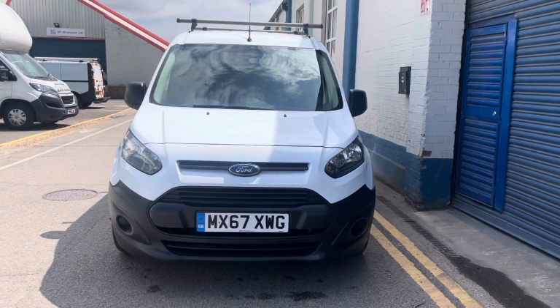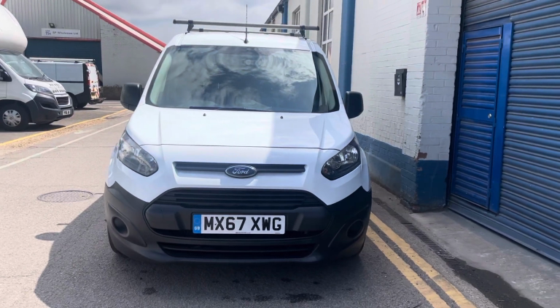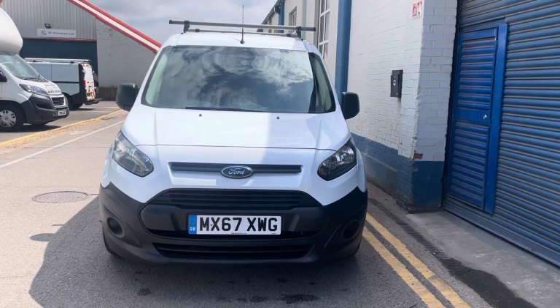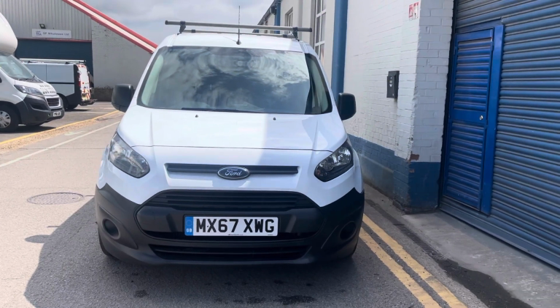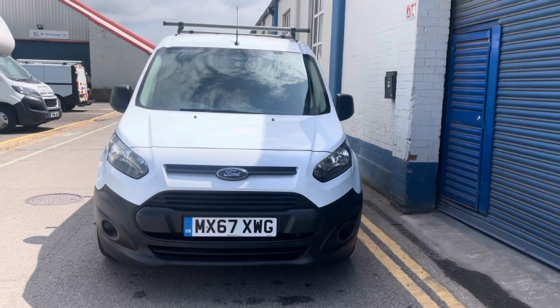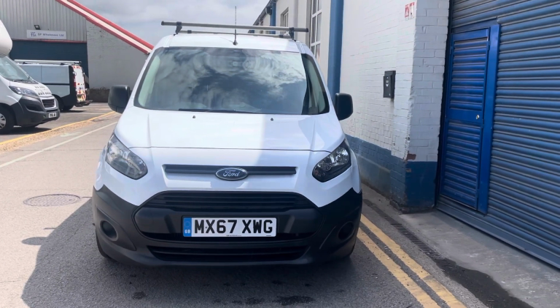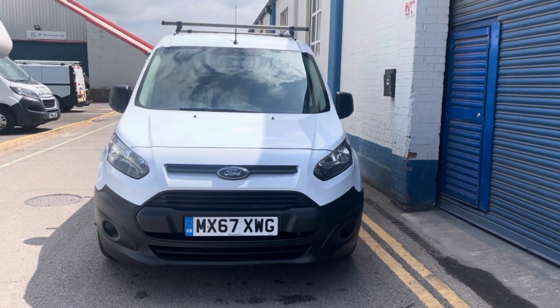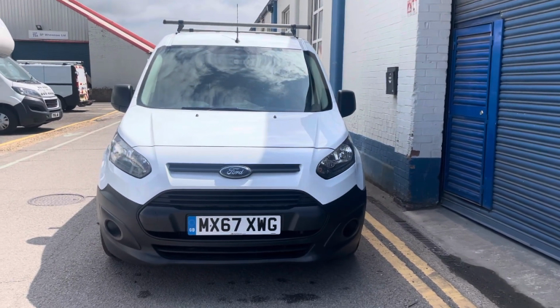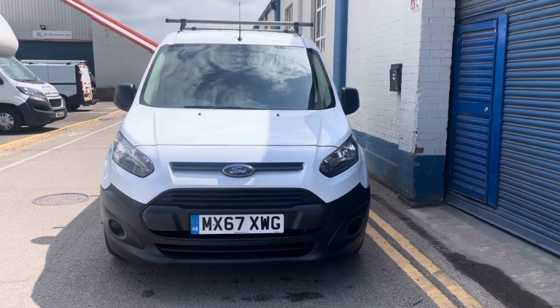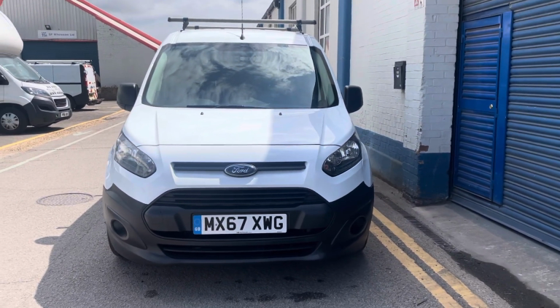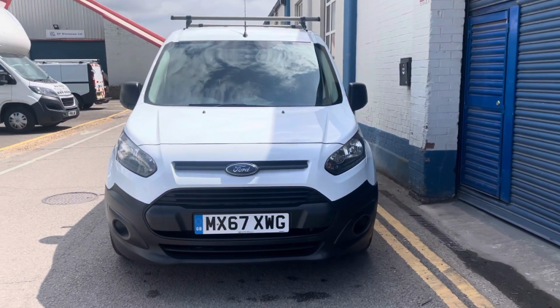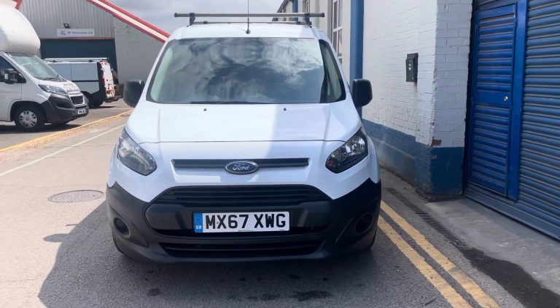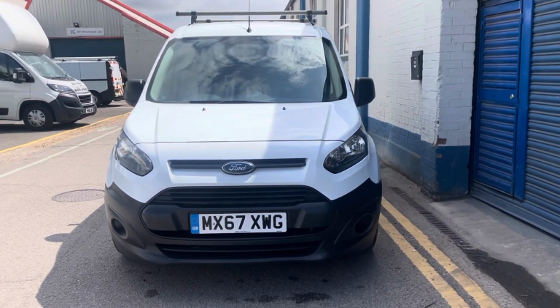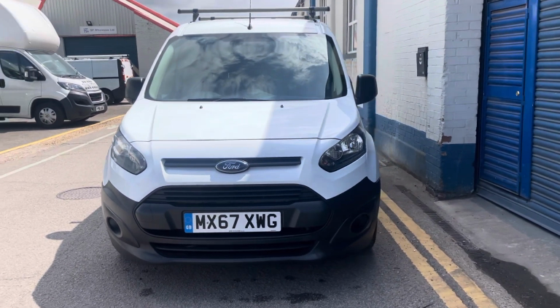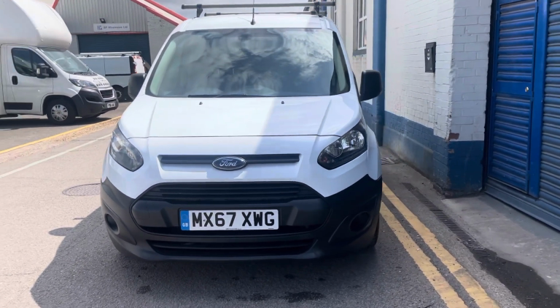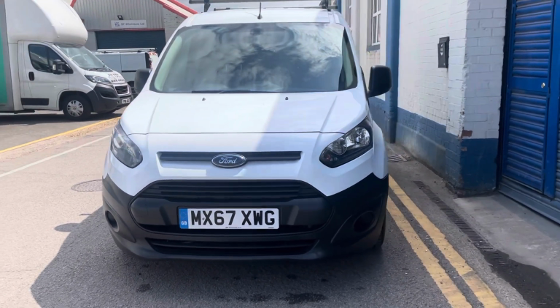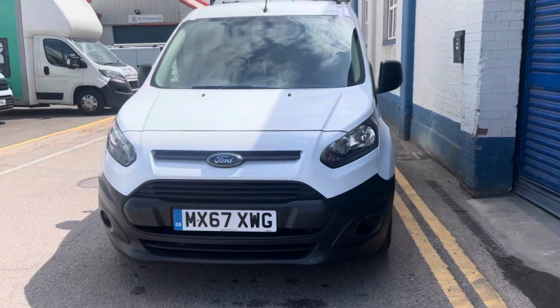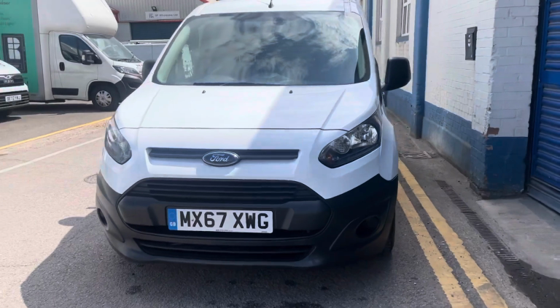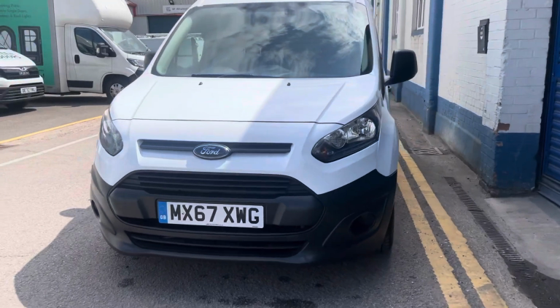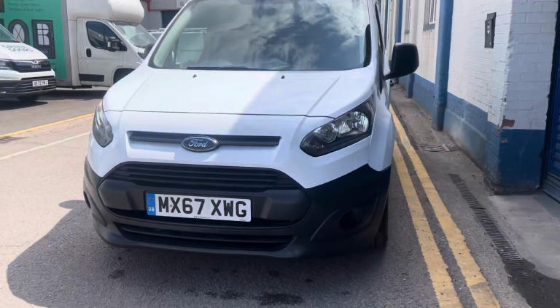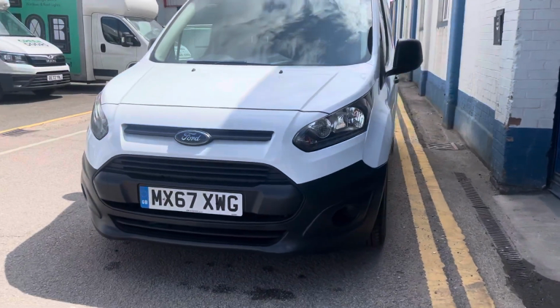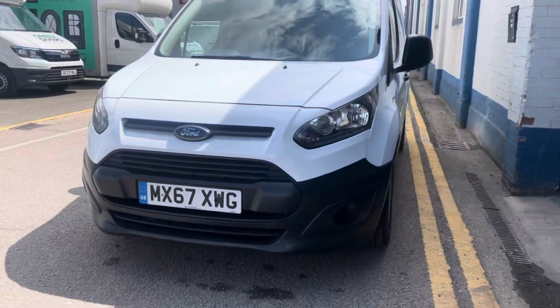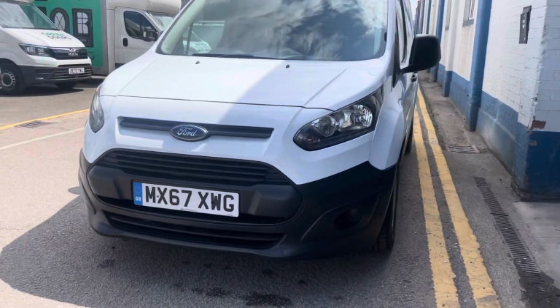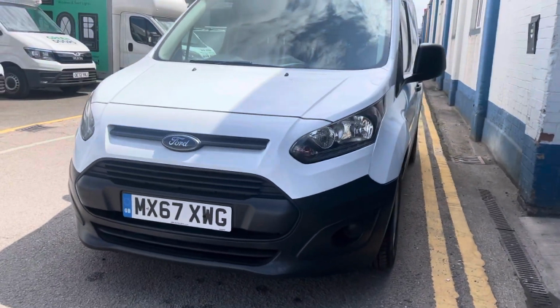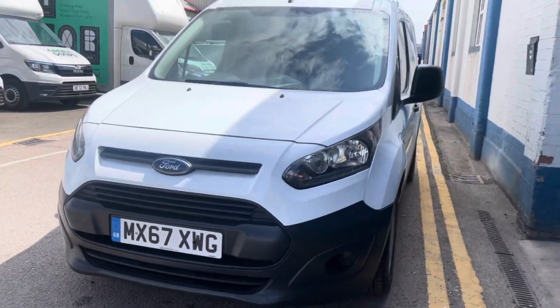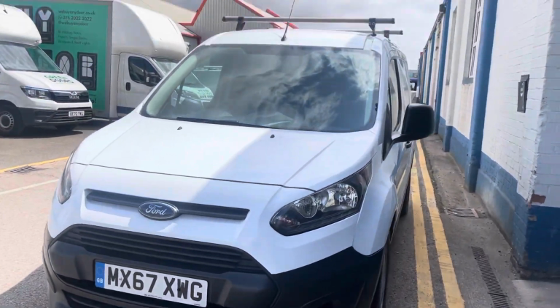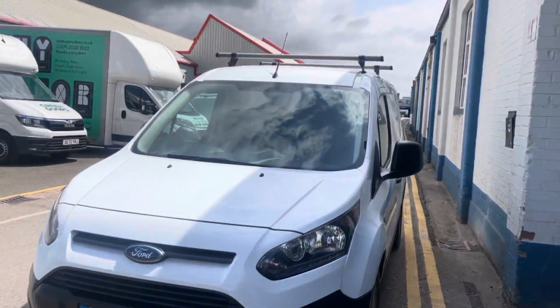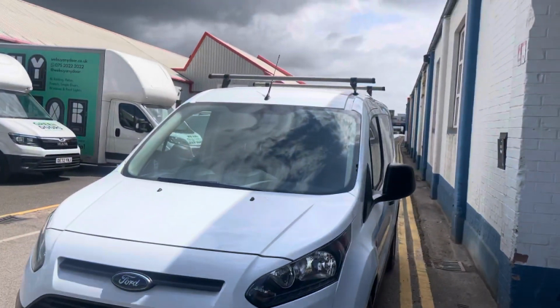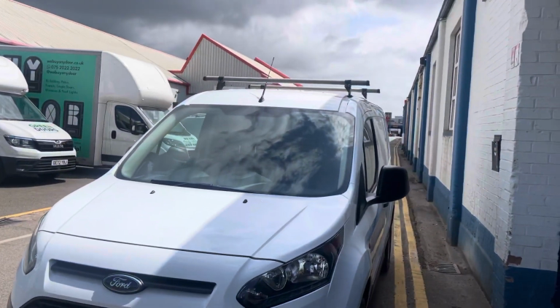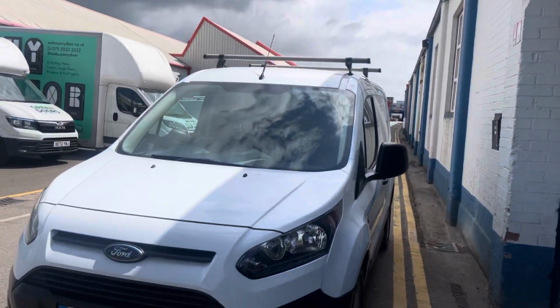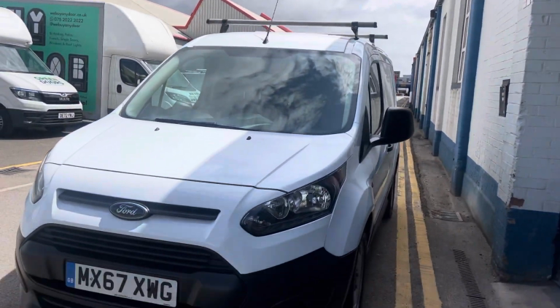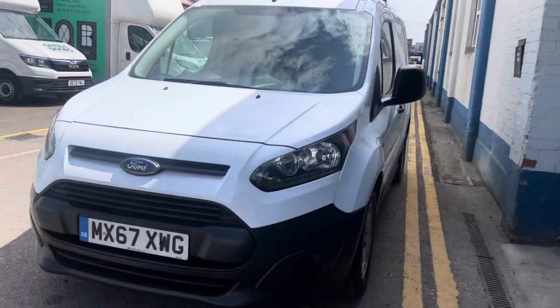Welcome to Car Firm. Today we have our 2017 Ford Transit Connect. We'll be going through the specifications and how this may be the right van for you.